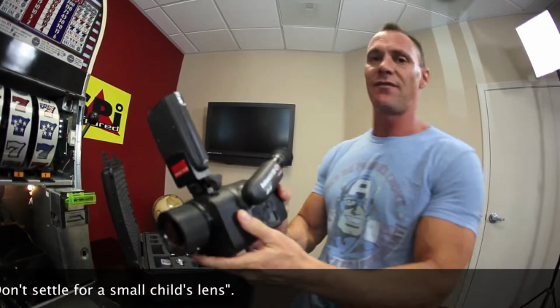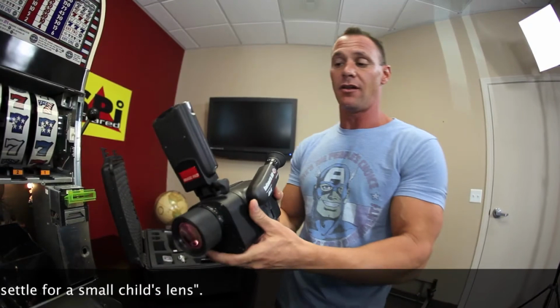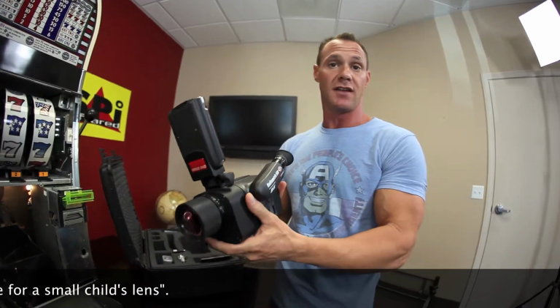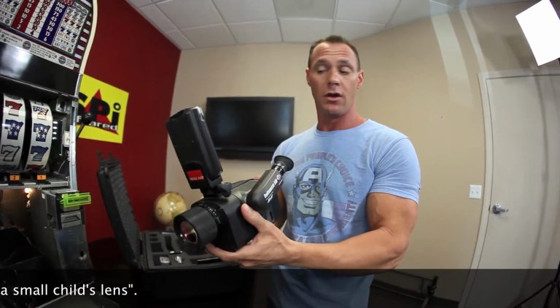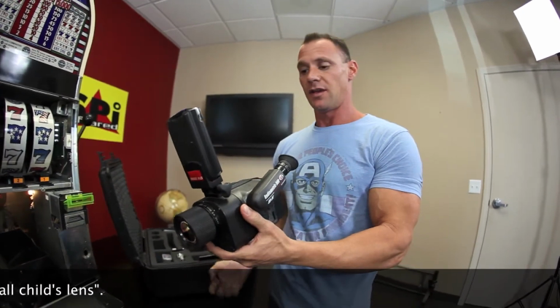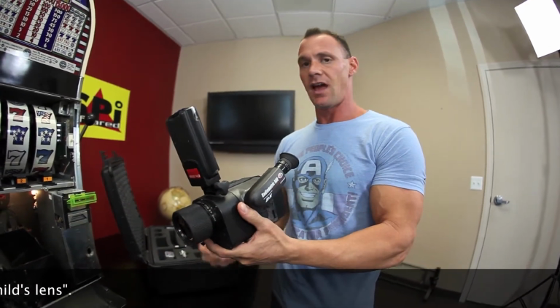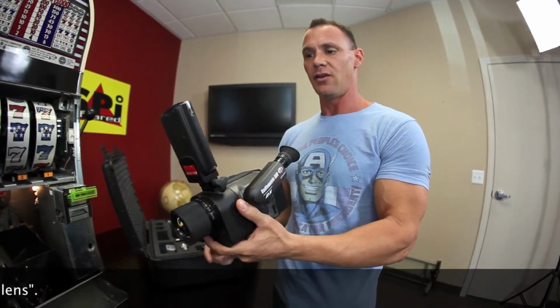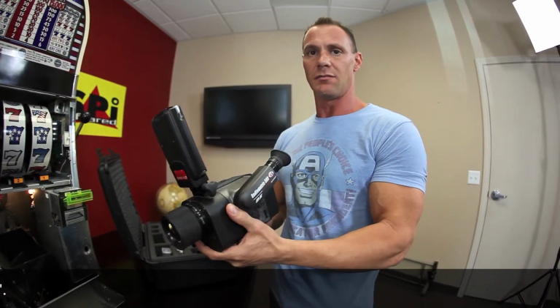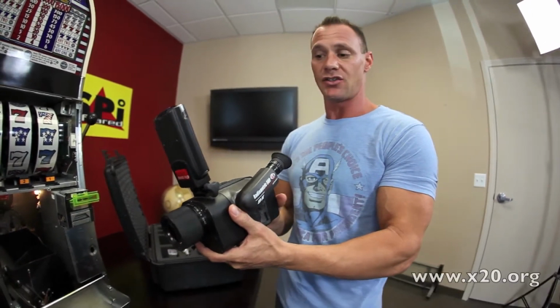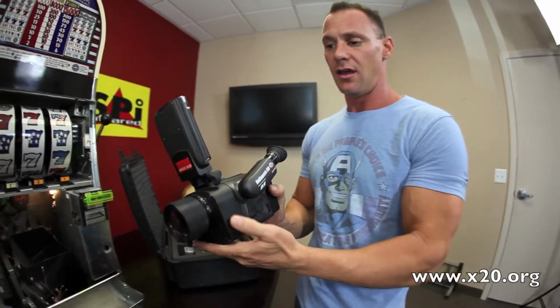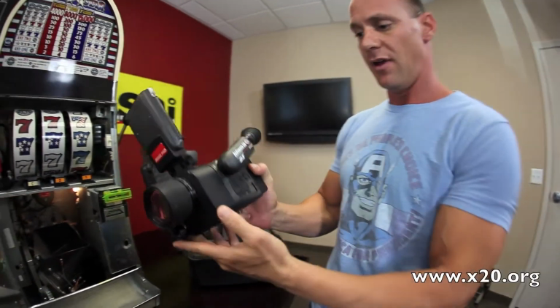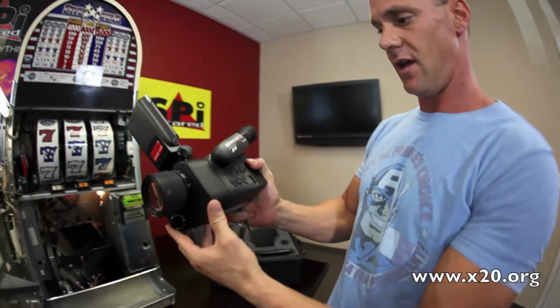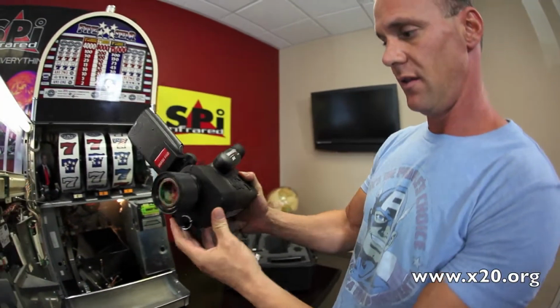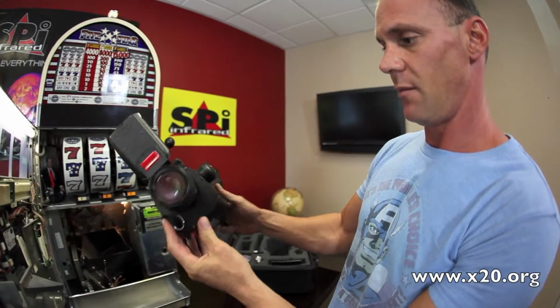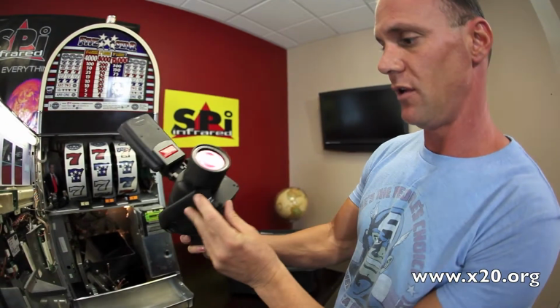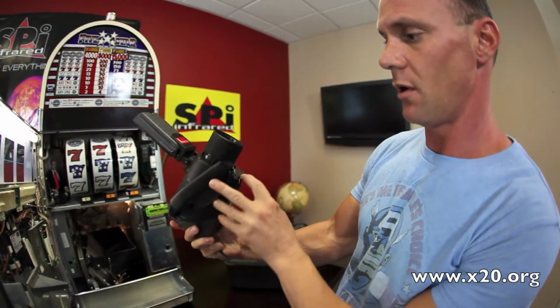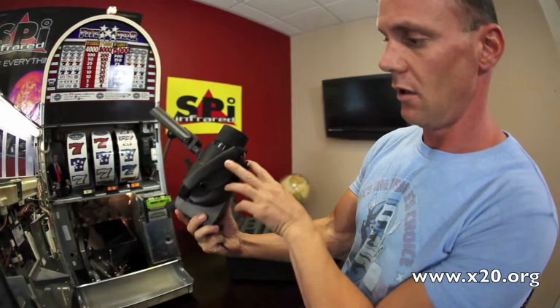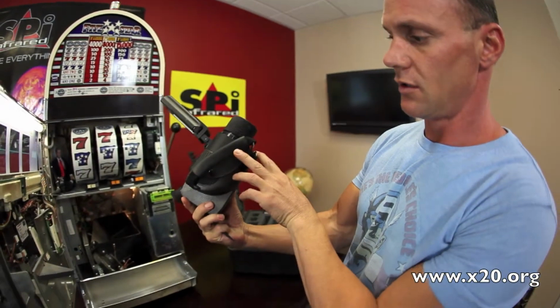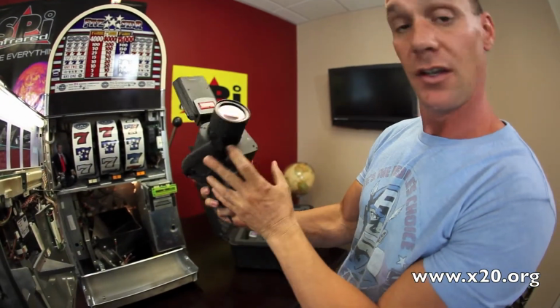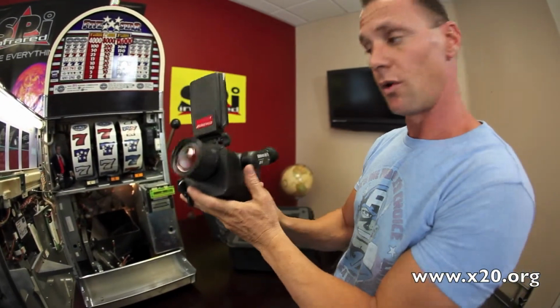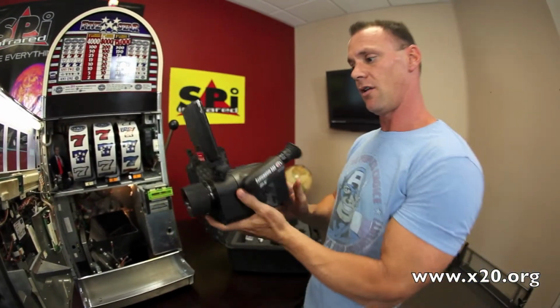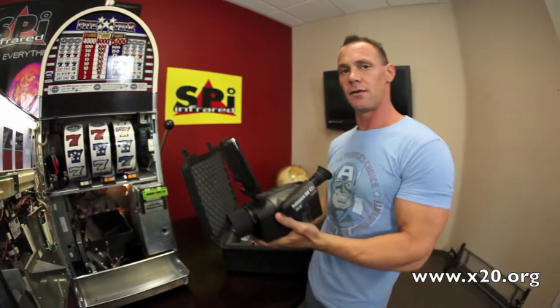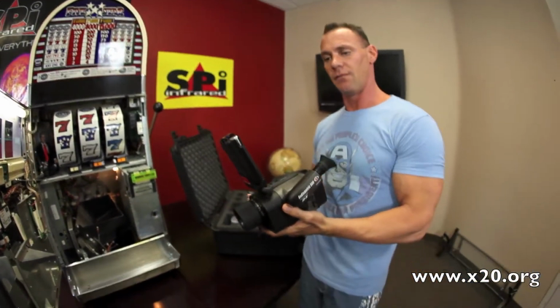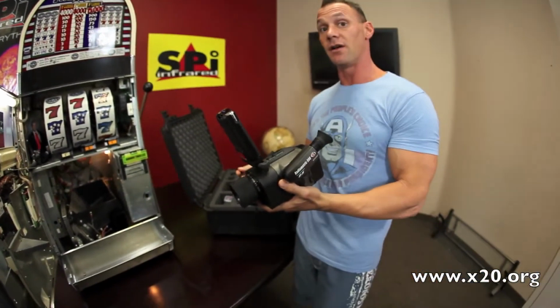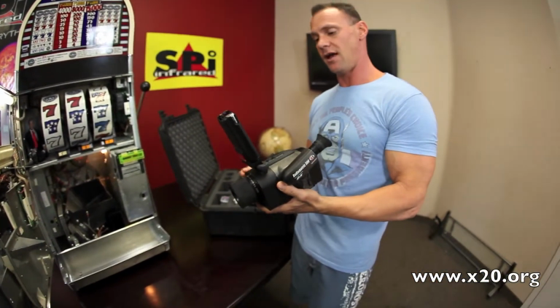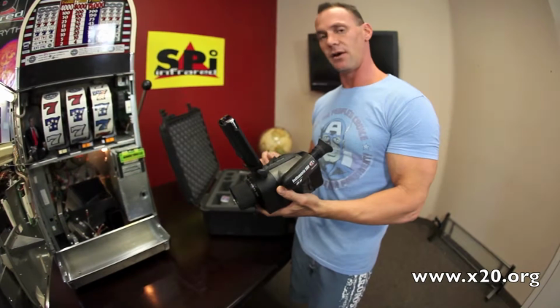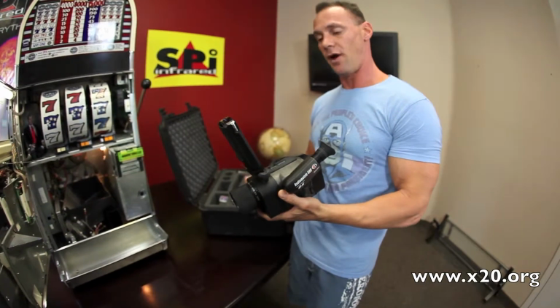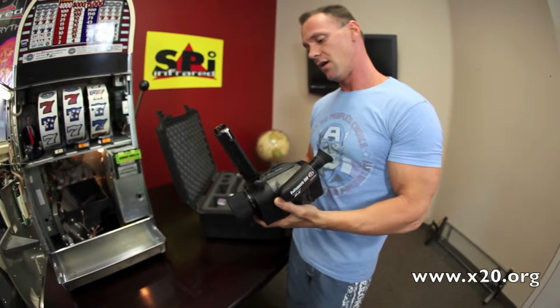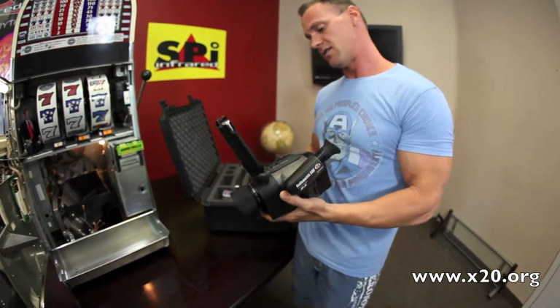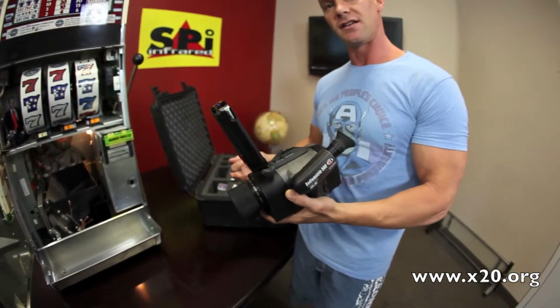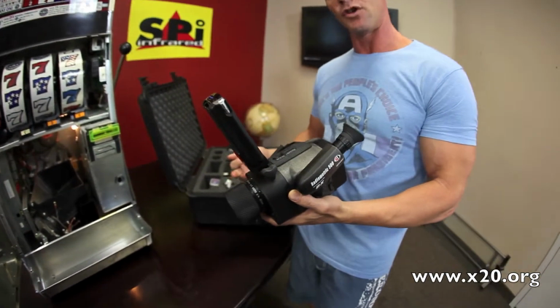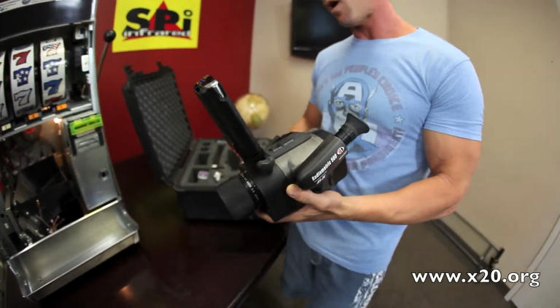We have to sell it as a demo because it's not brand new — it wasn't made yesterday, but this camera's never been used before. So that's good news. We're going to sell this for a very good price, a very low price, and sell it as a demo used model.